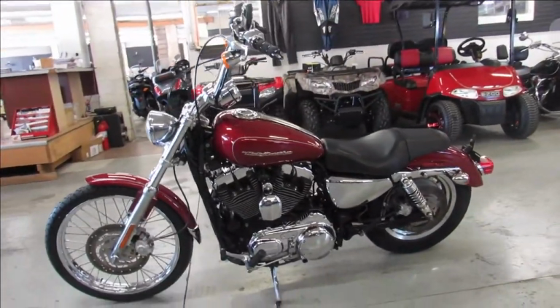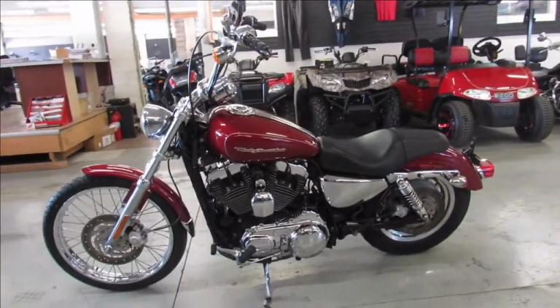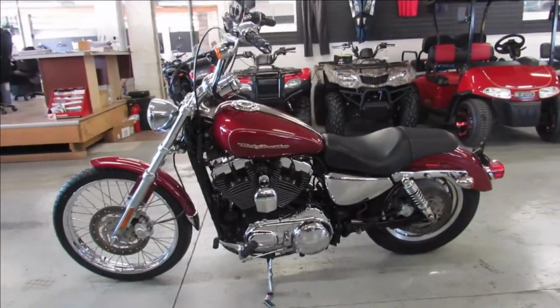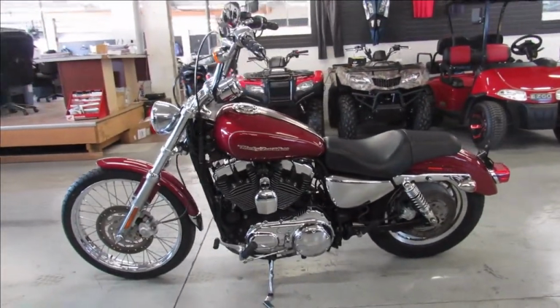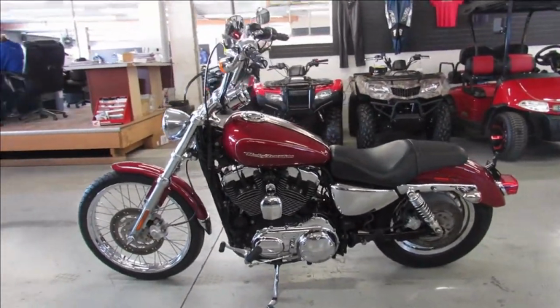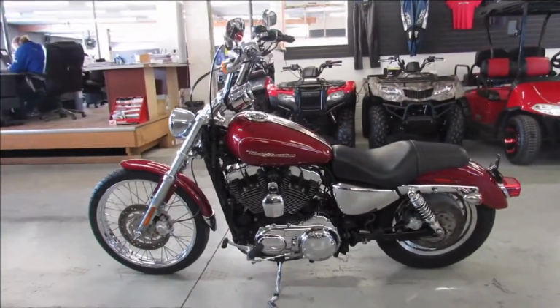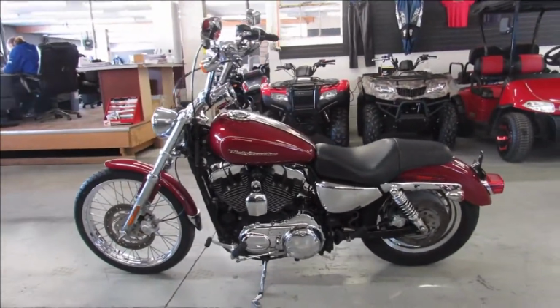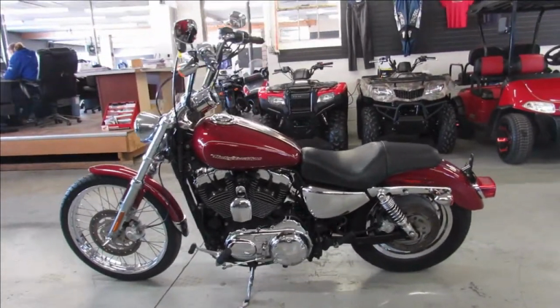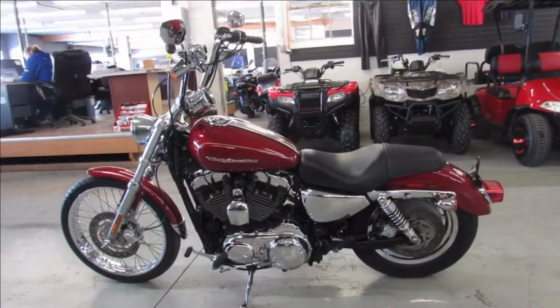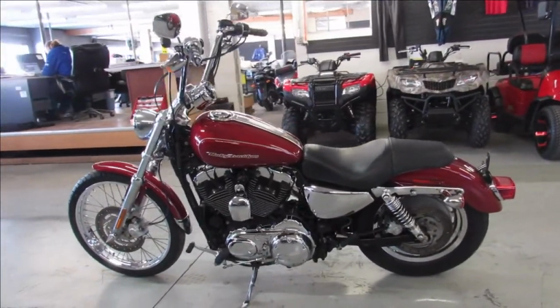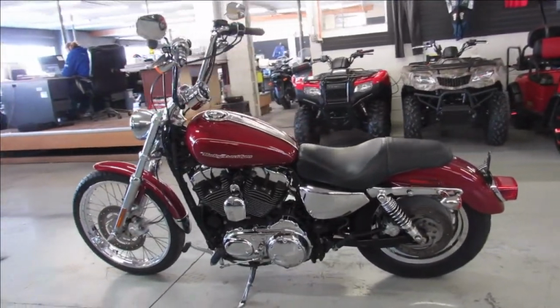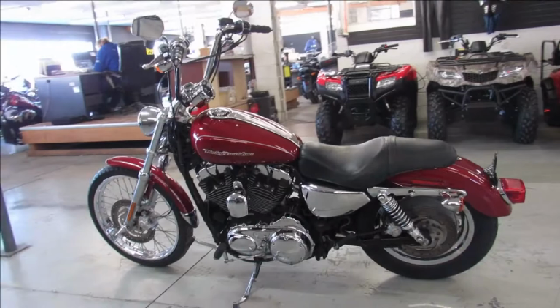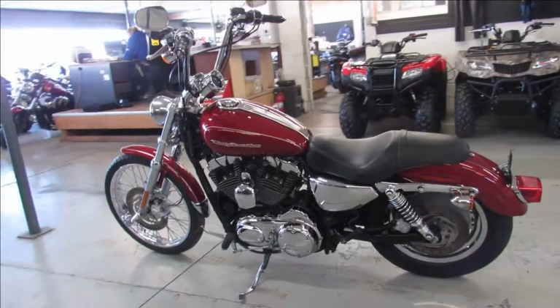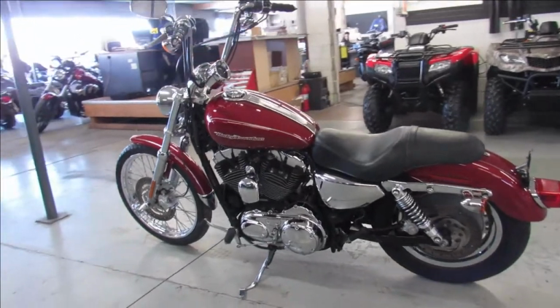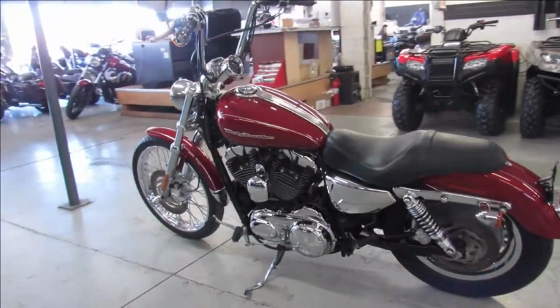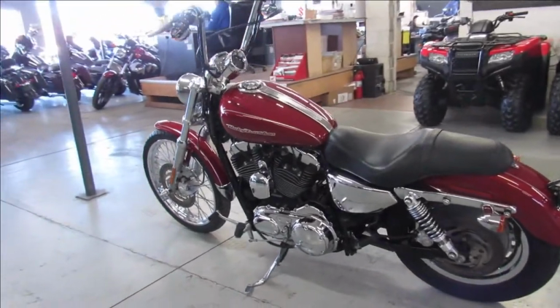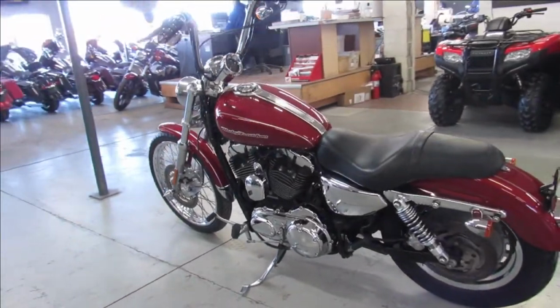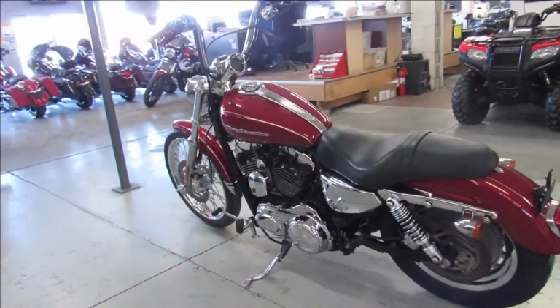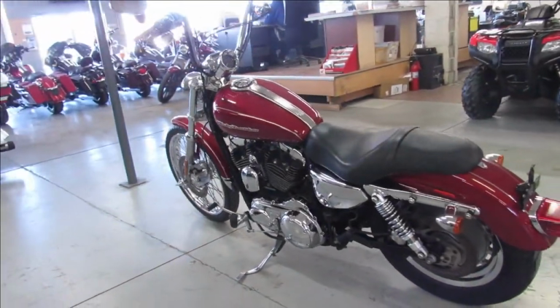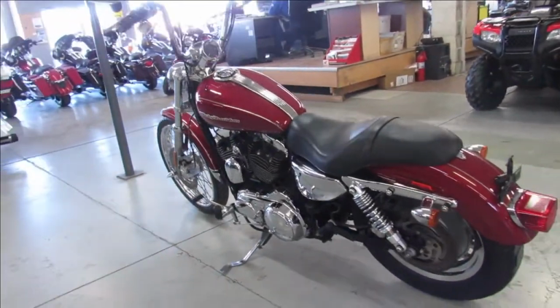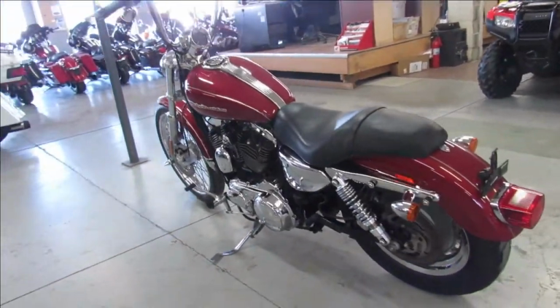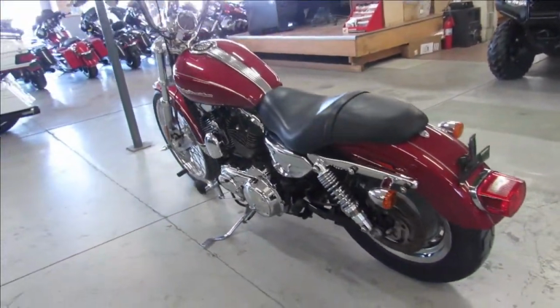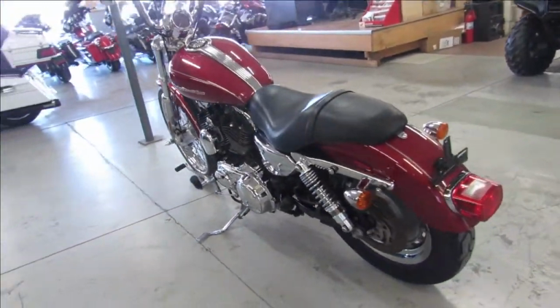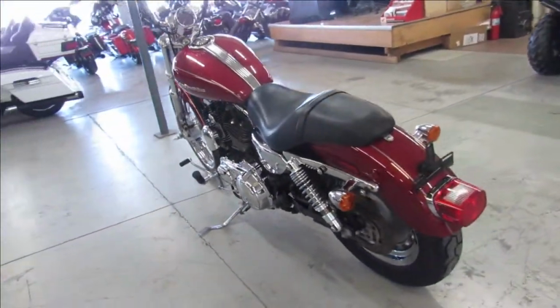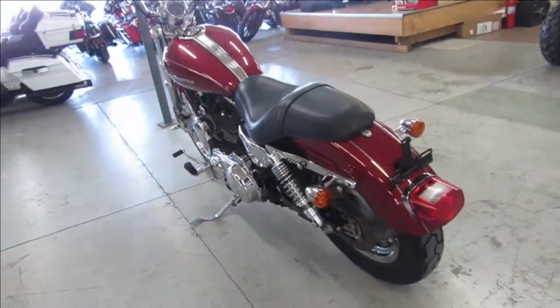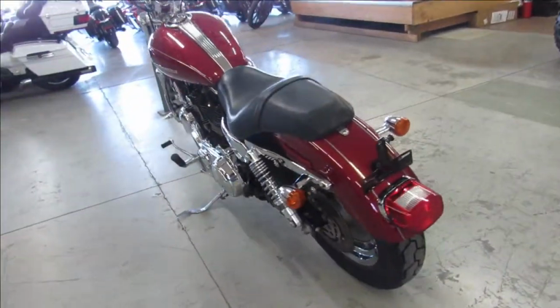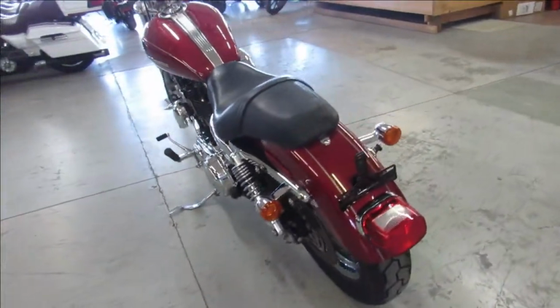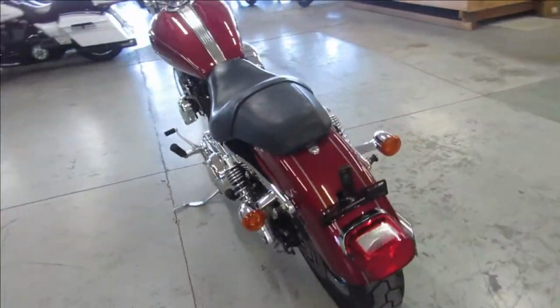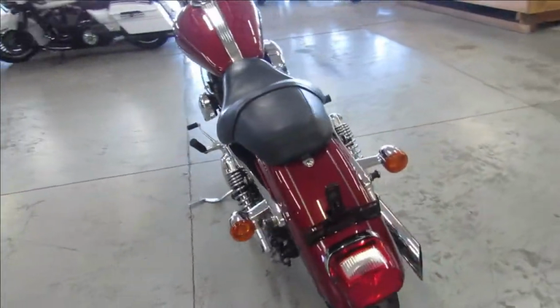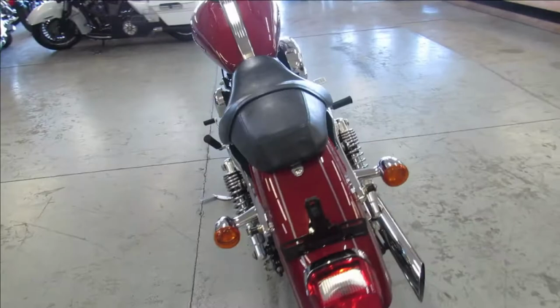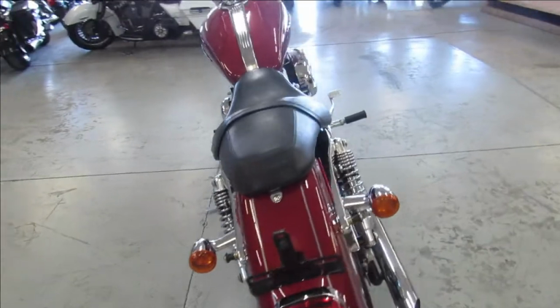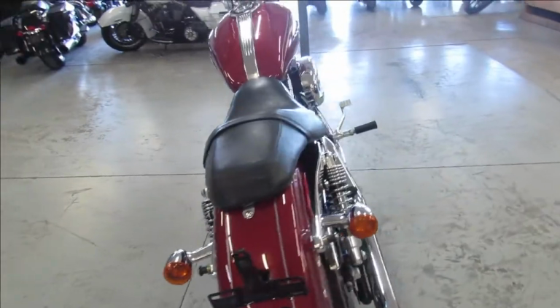Candy apple red shines like new and chrome shines bright. Just serviced here at the dealership — all the fluids have been changed. This one is inspected and ready to go. You can buy it with confidence.